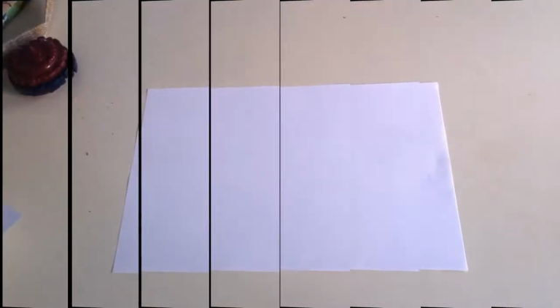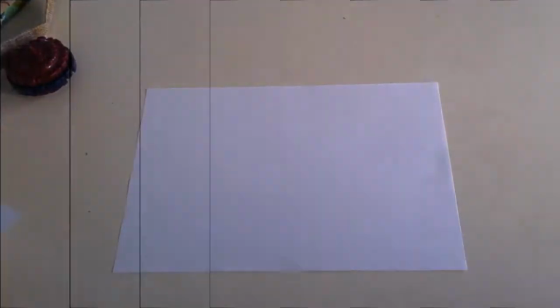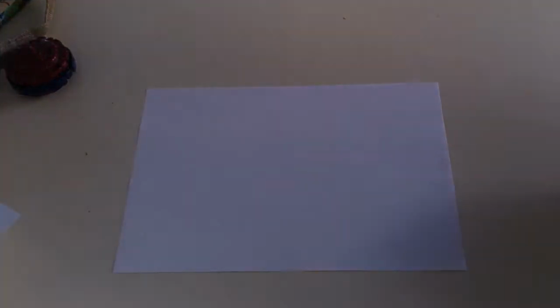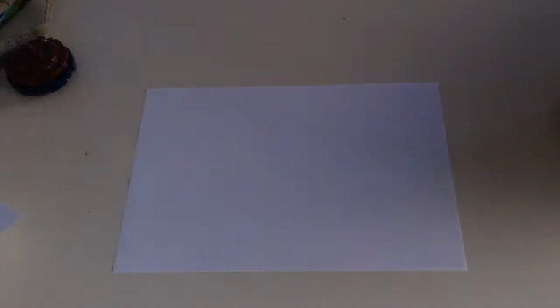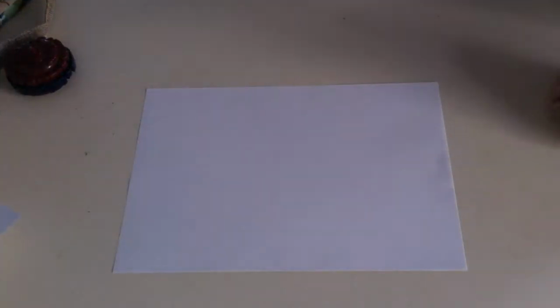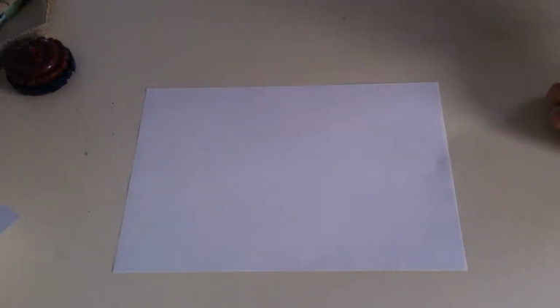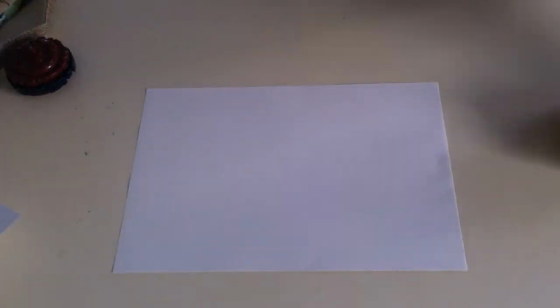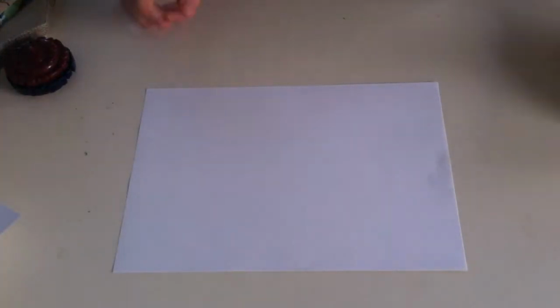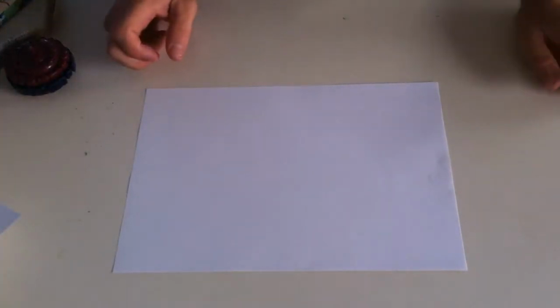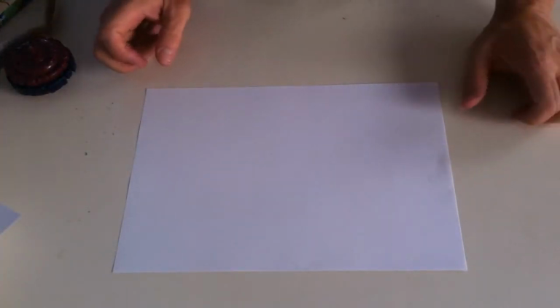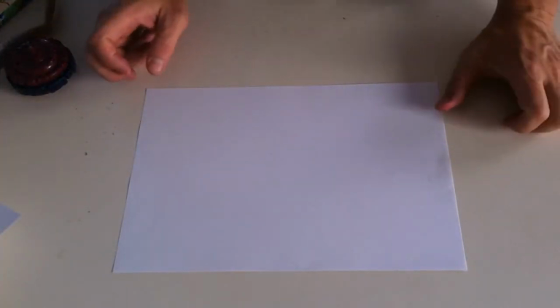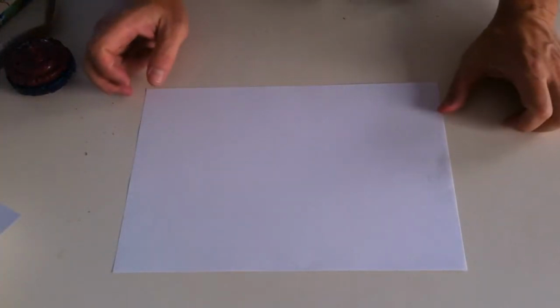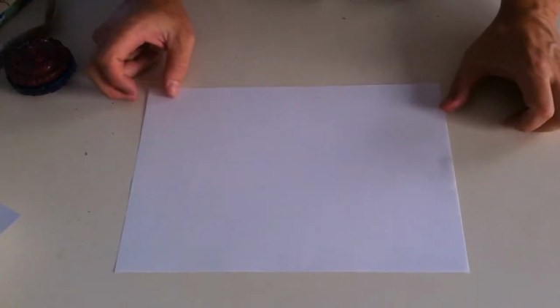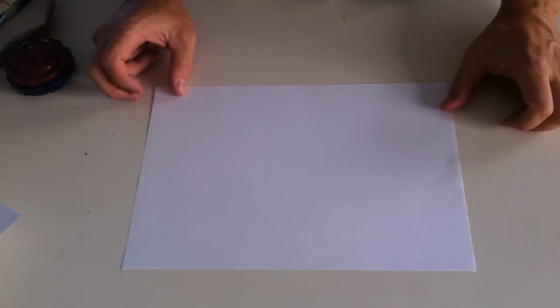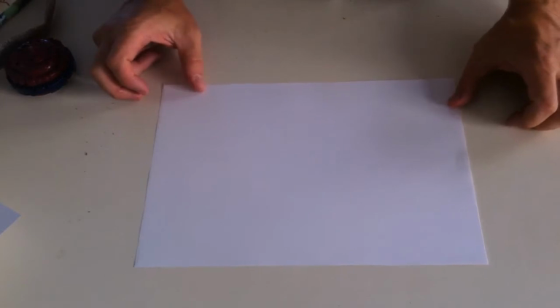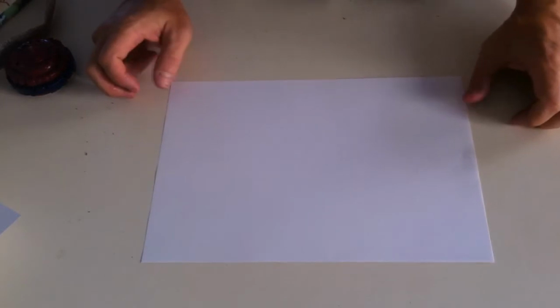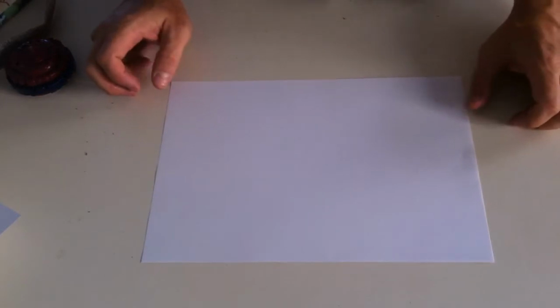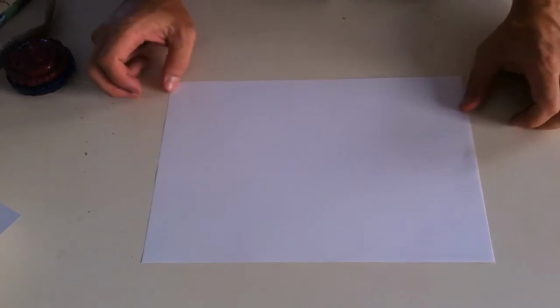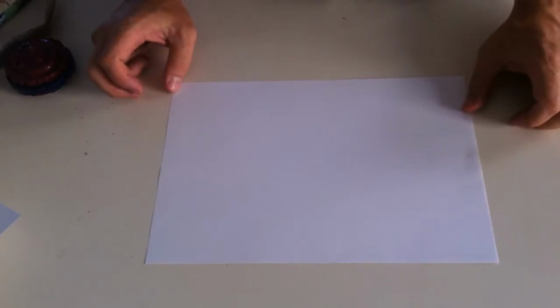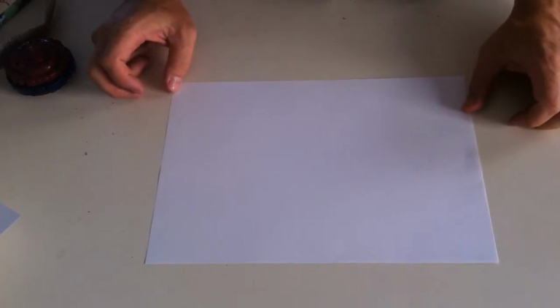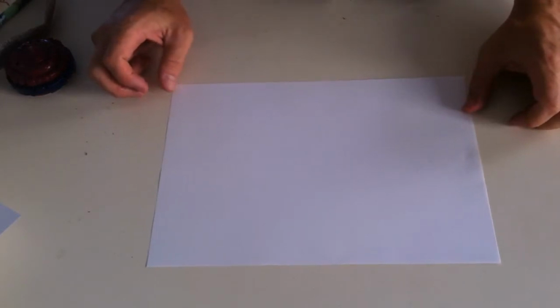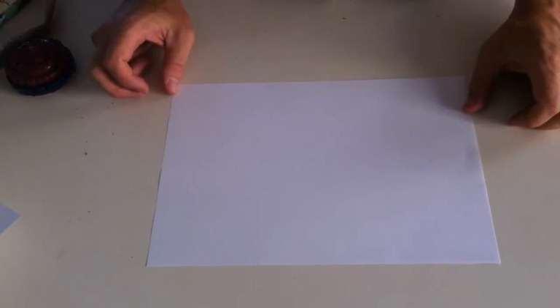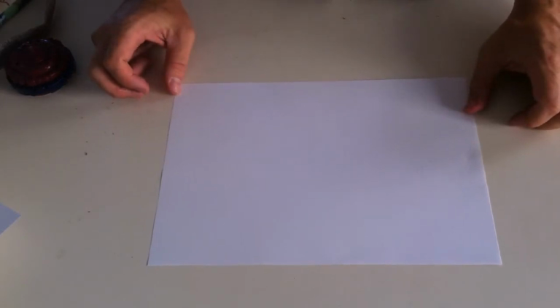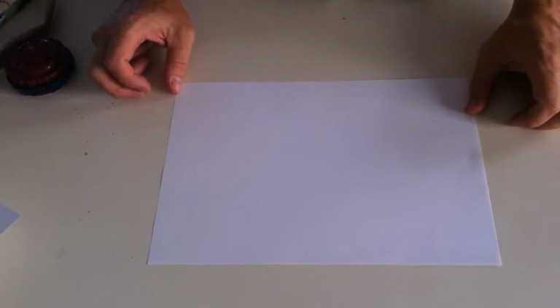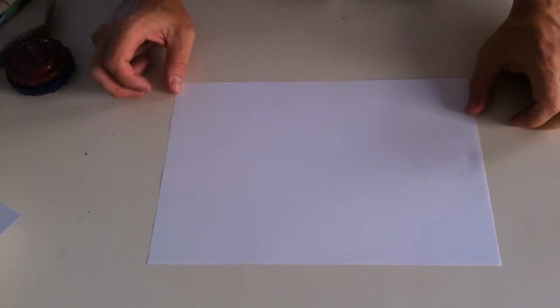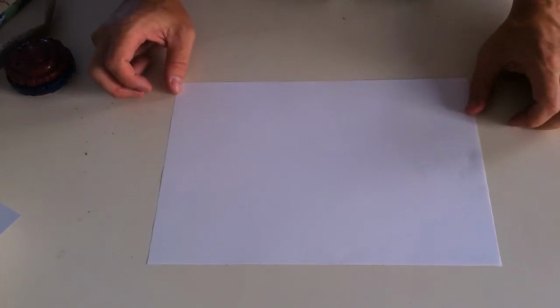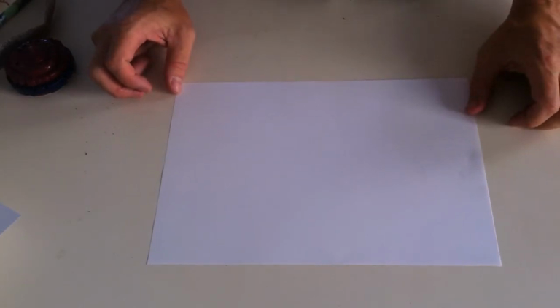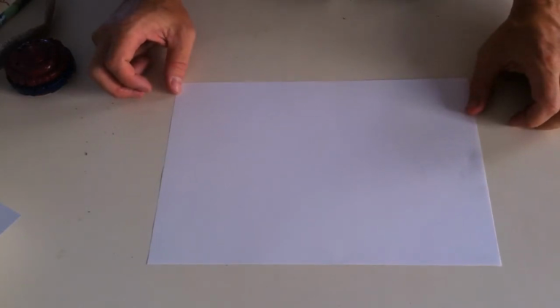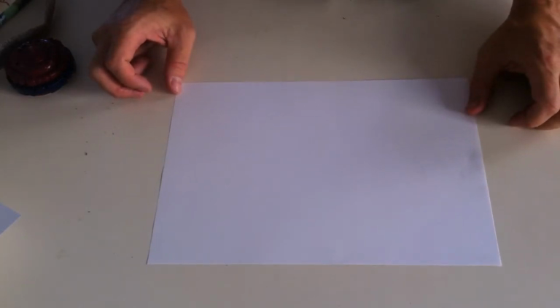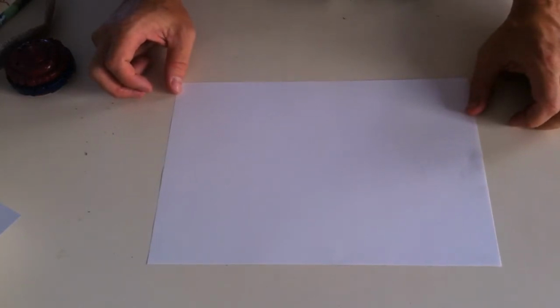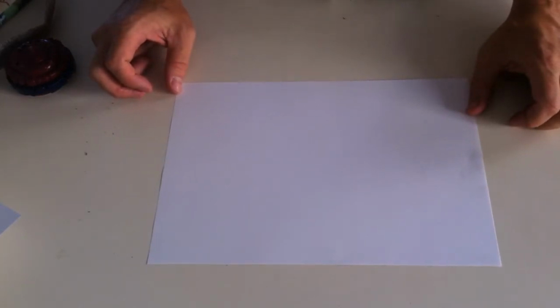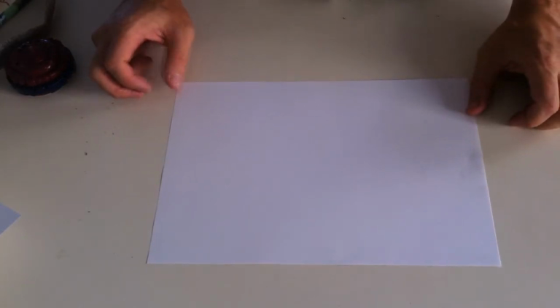I want to show you how I made it, but I'm going to use a piece of paper to show you how I made this sack.